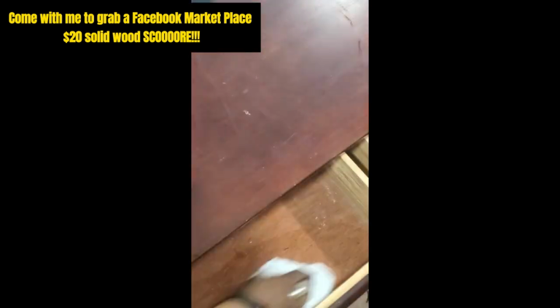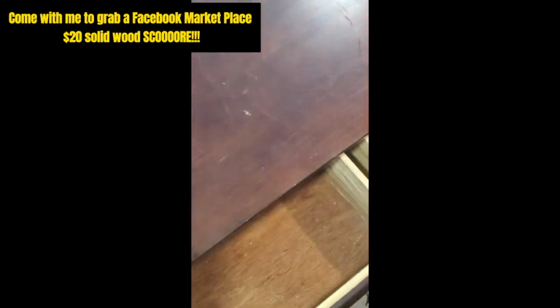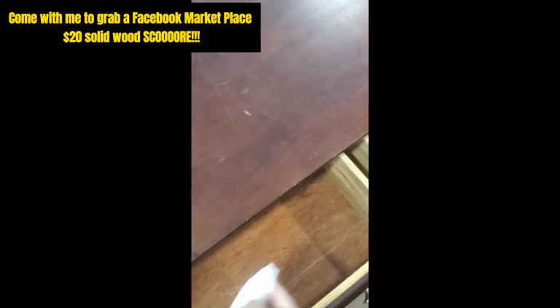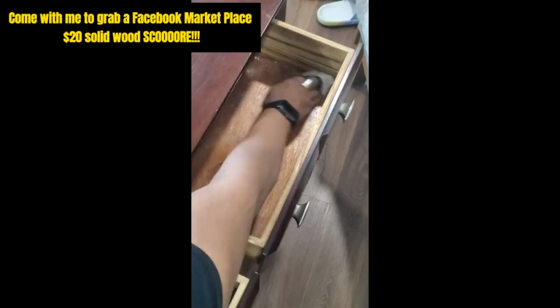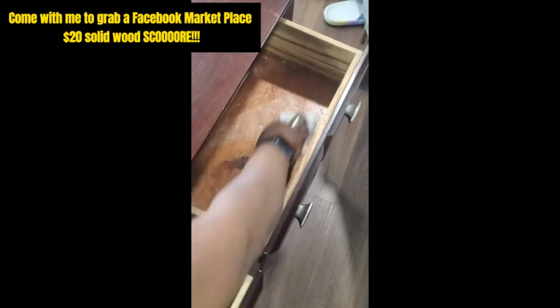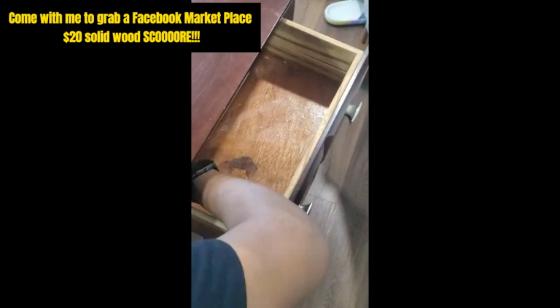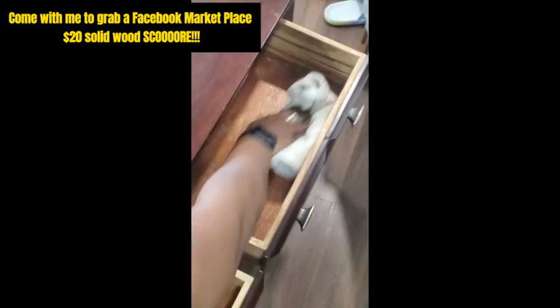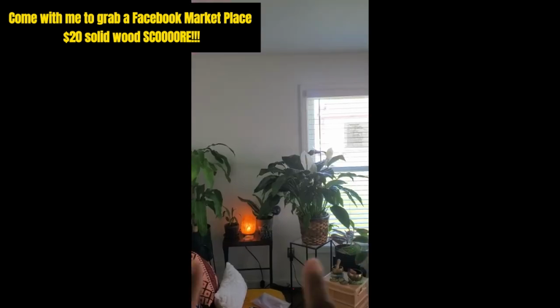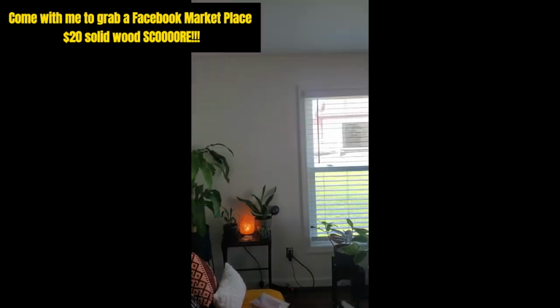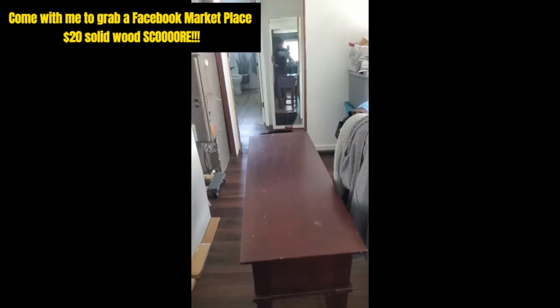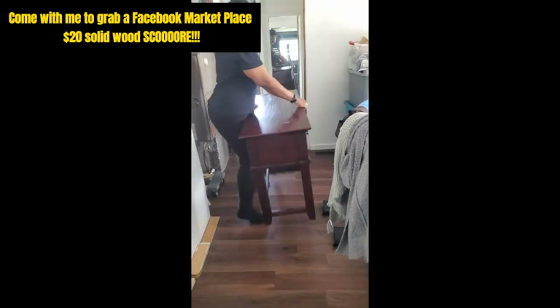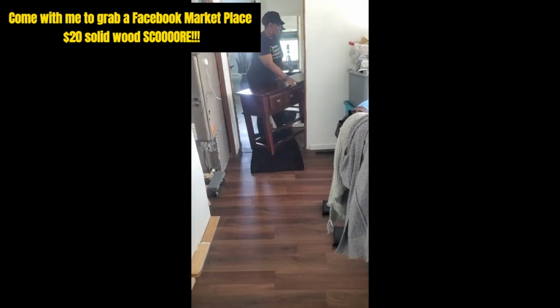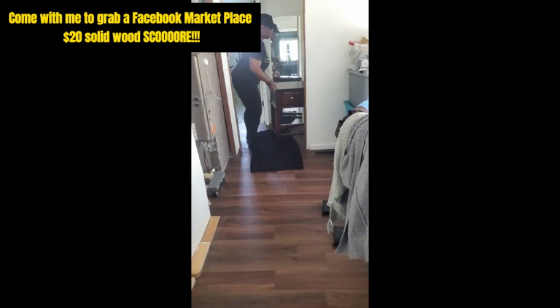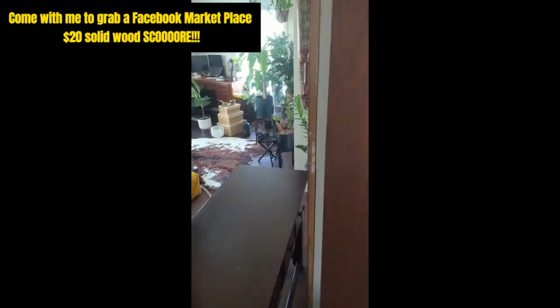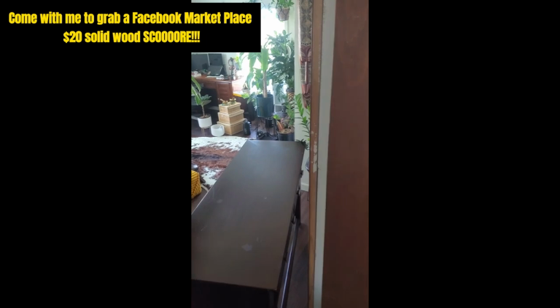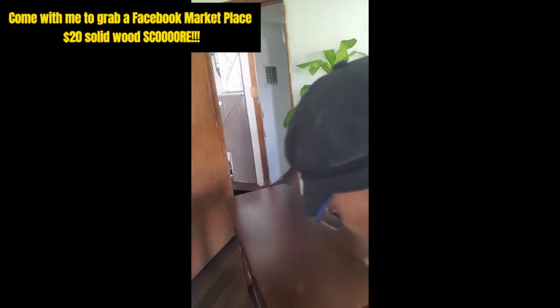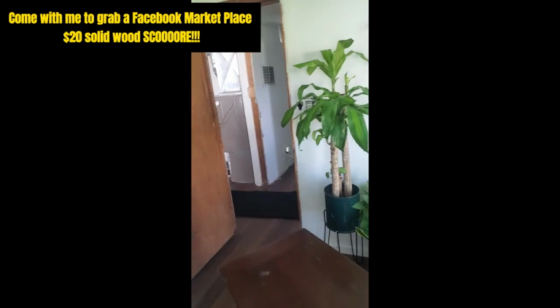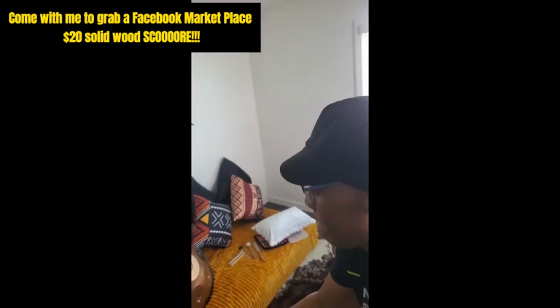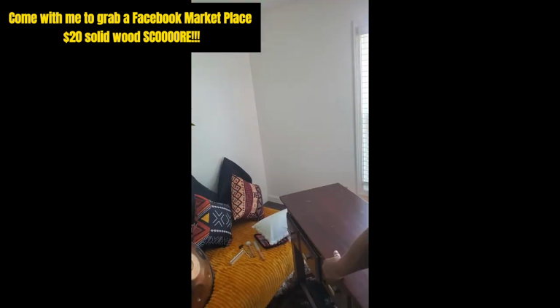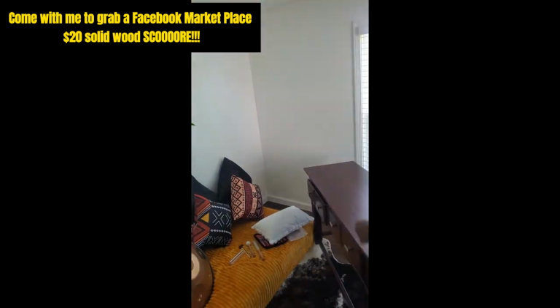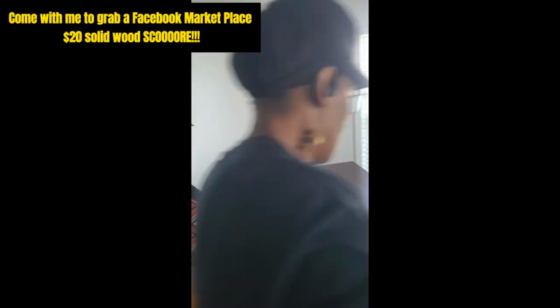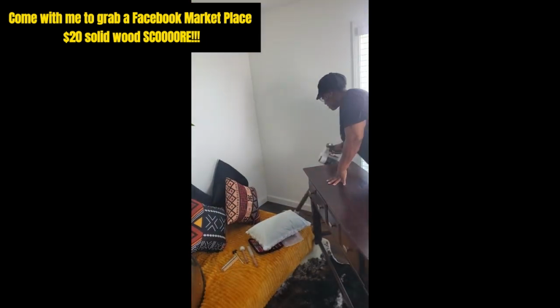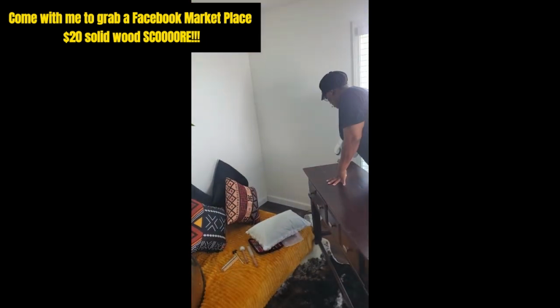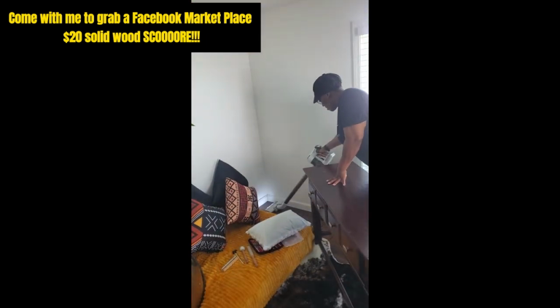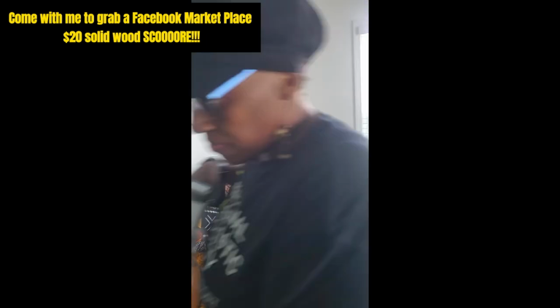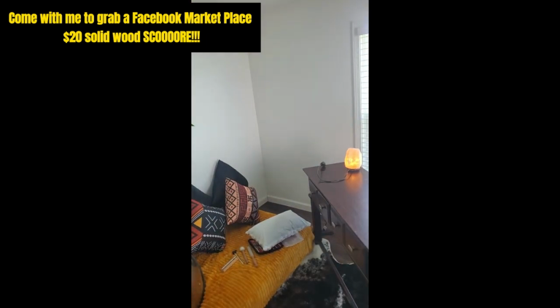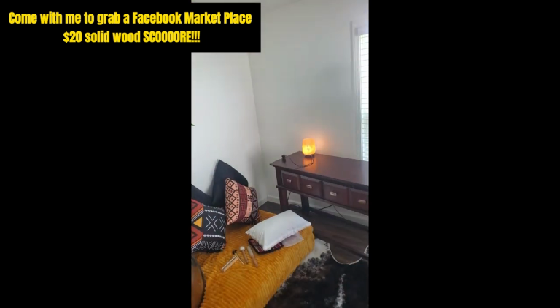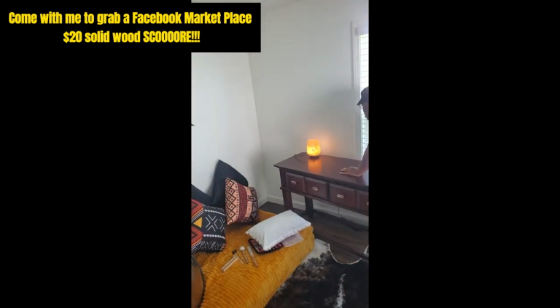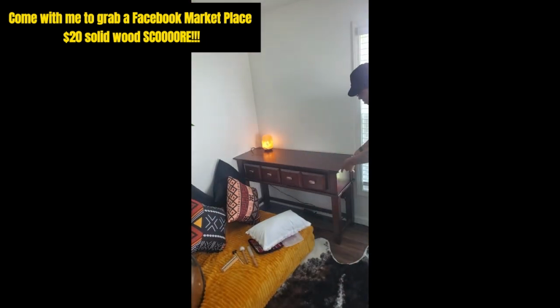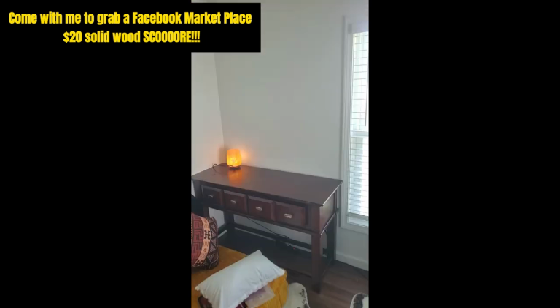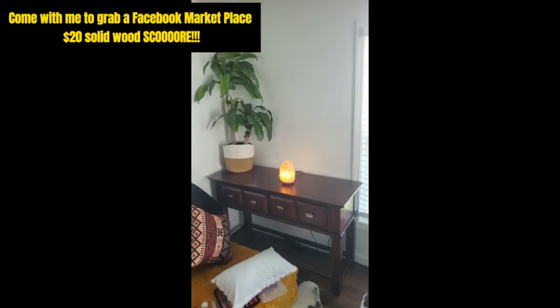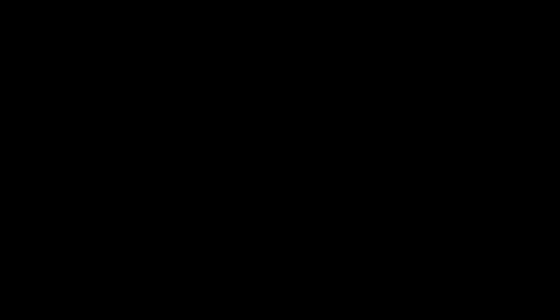Look for secondhand things, guys. These are real solid wood pieces that you could pass down to your family or children in the future. Later, gators!